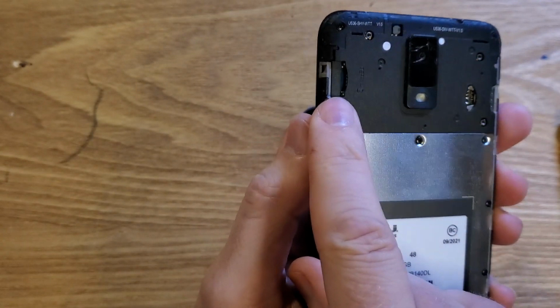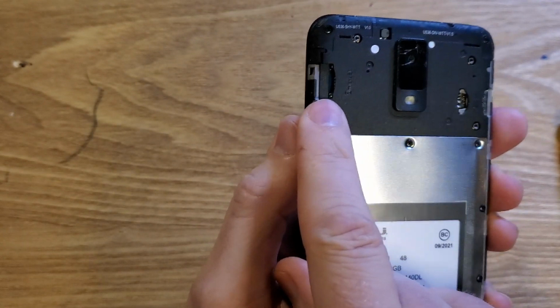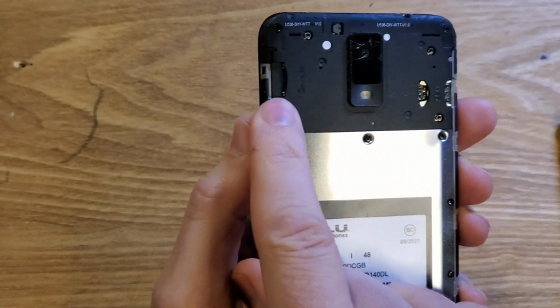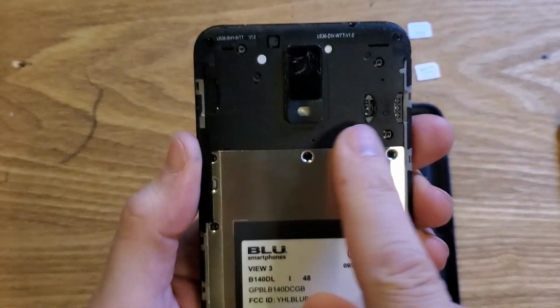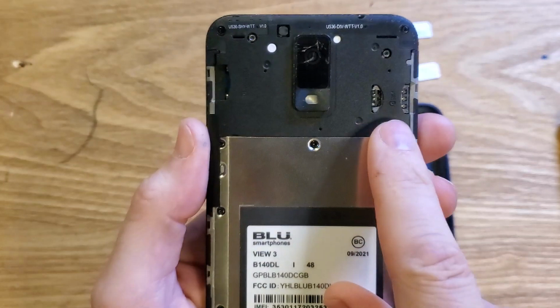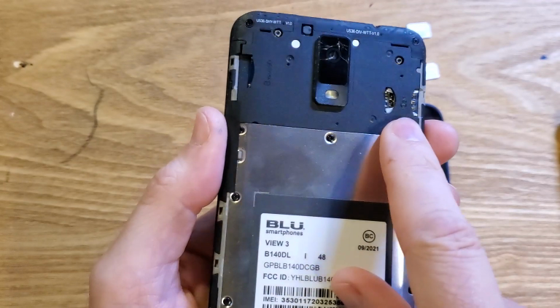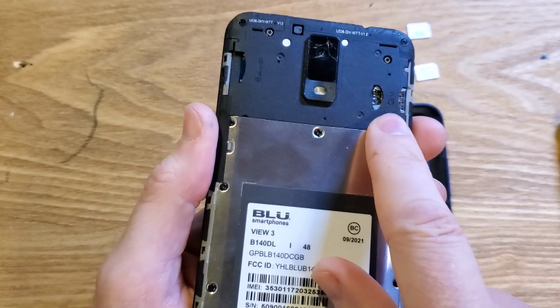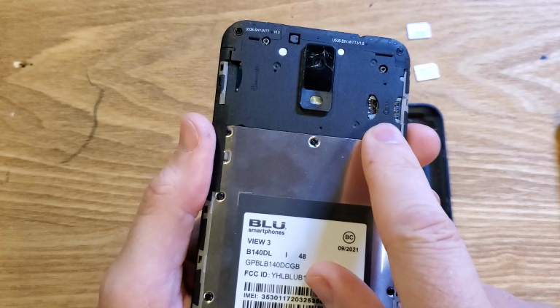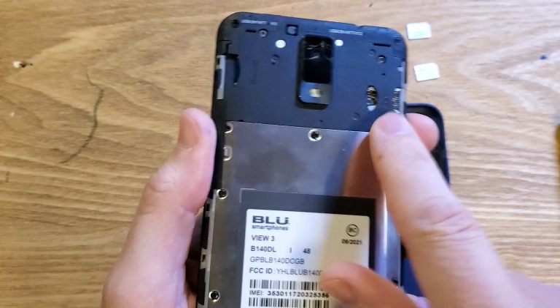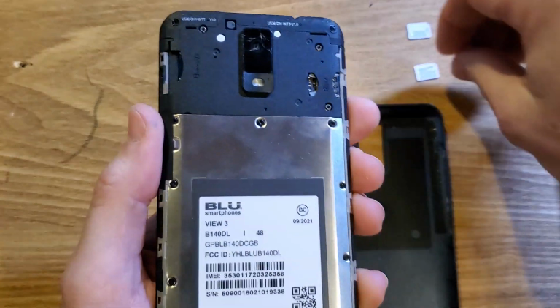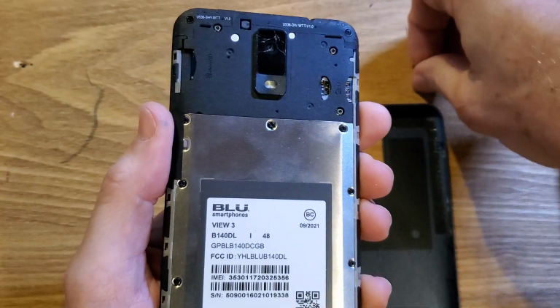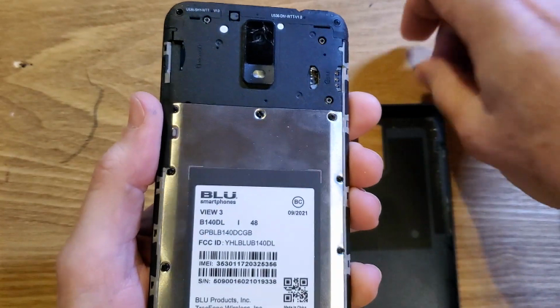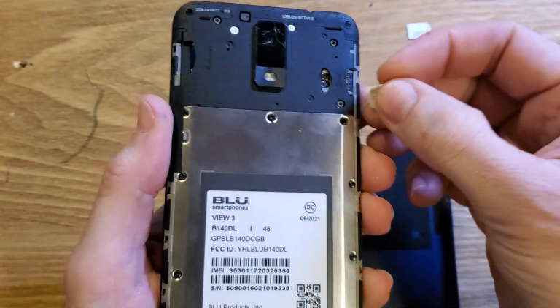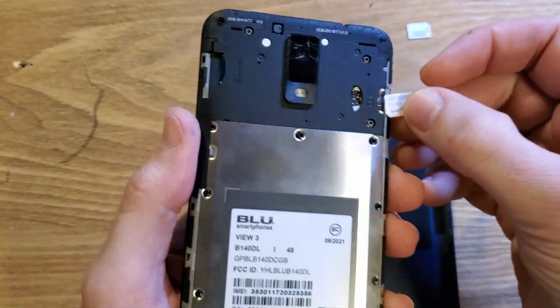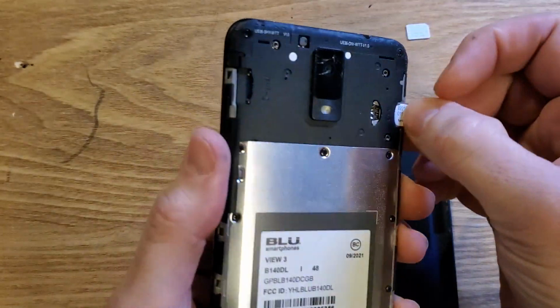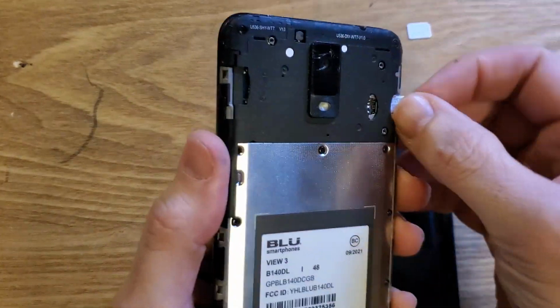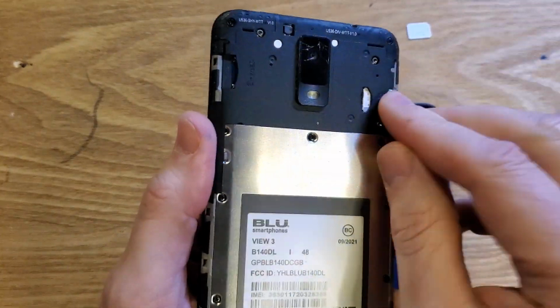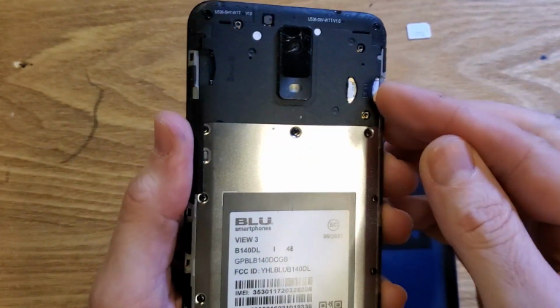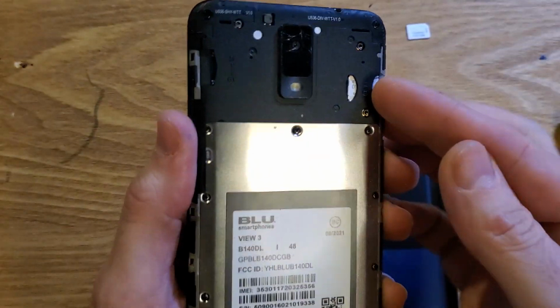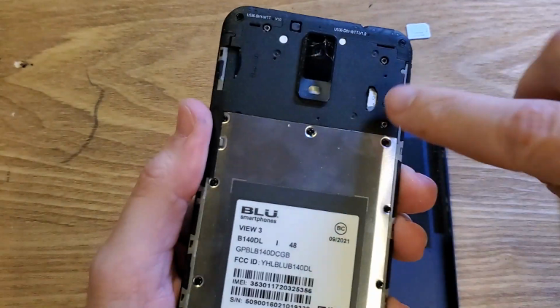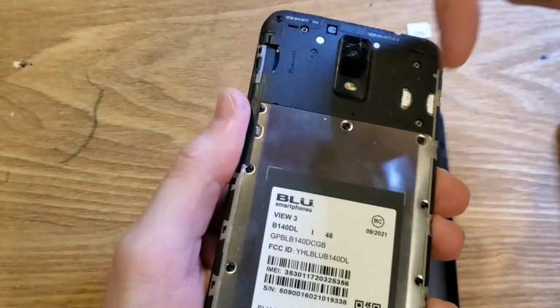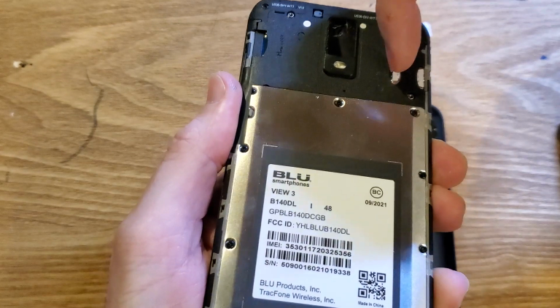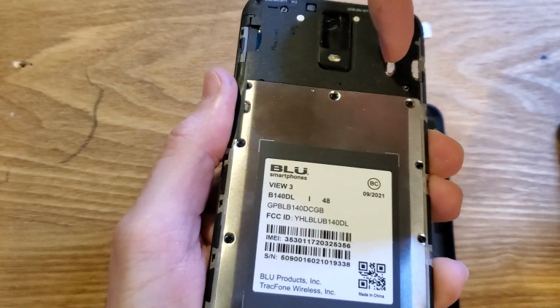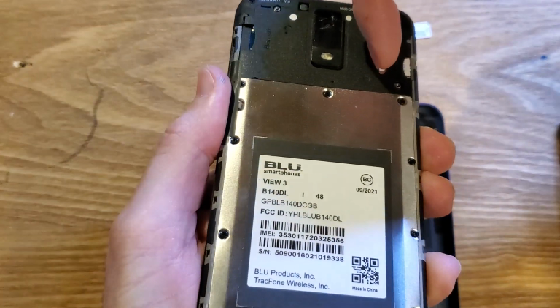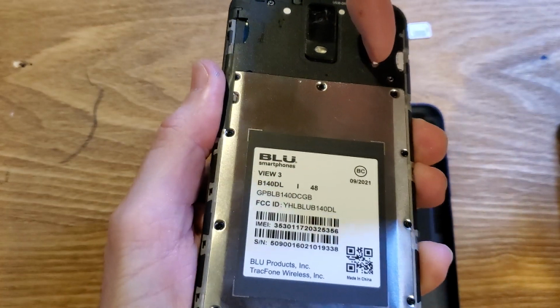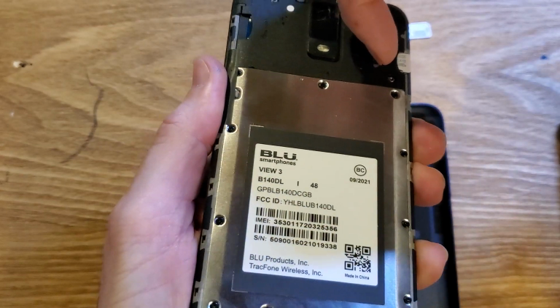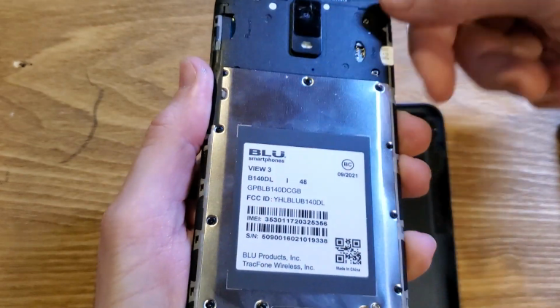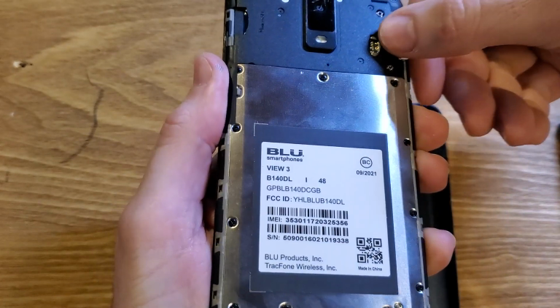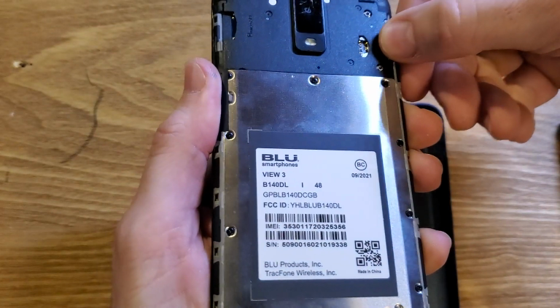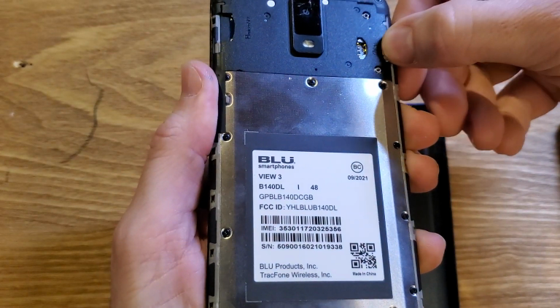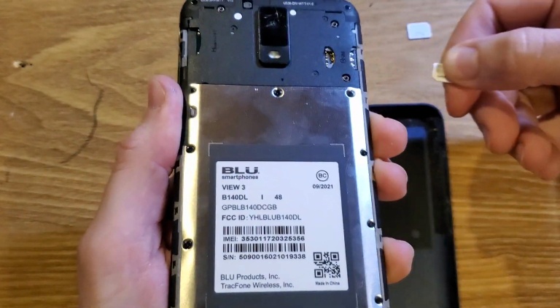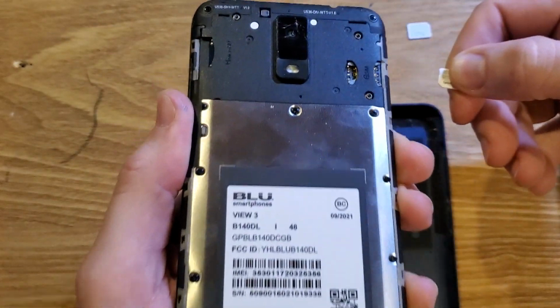Then you can easily identify here — this is where the SD card goes and this is where your SIM chip goes. If you already have an existing SIM chip in here, there's a slot right here where you can fit your fingernail or a tool and take that SIM chip out.